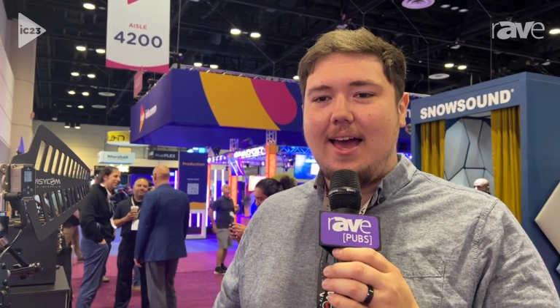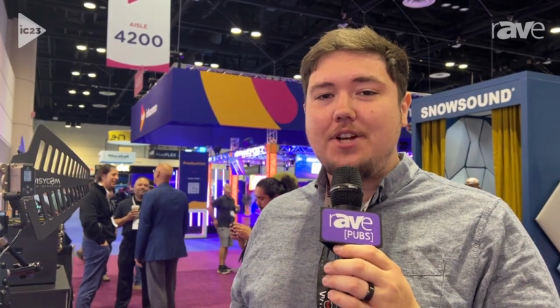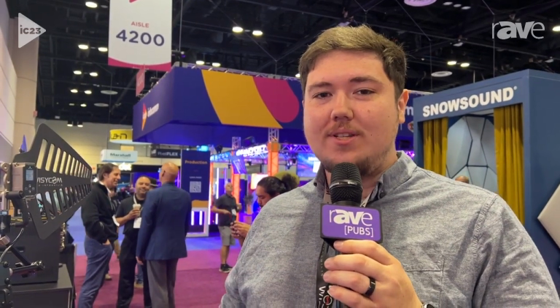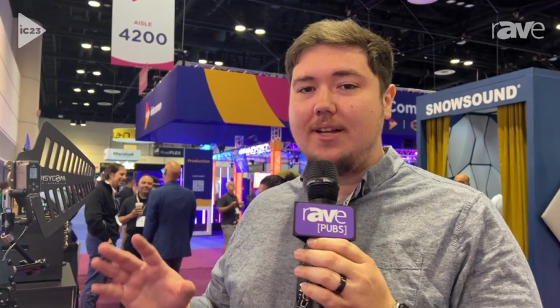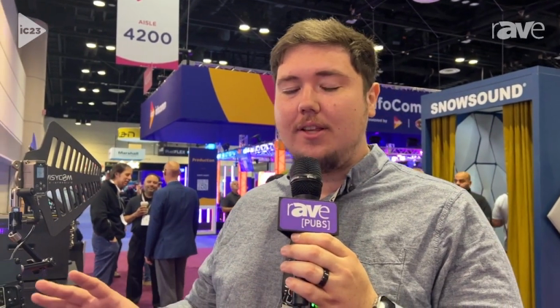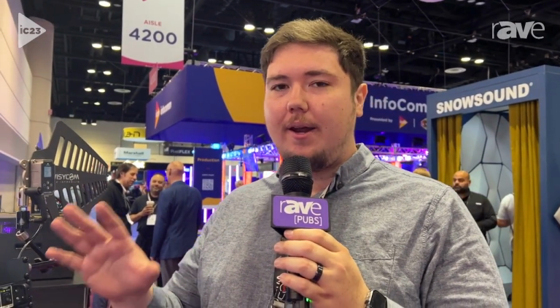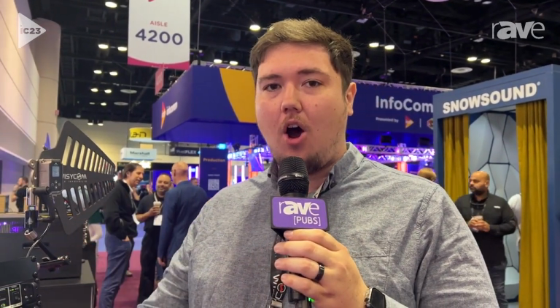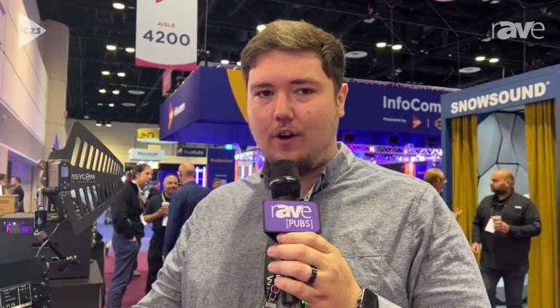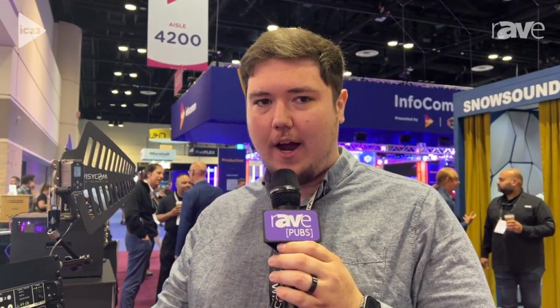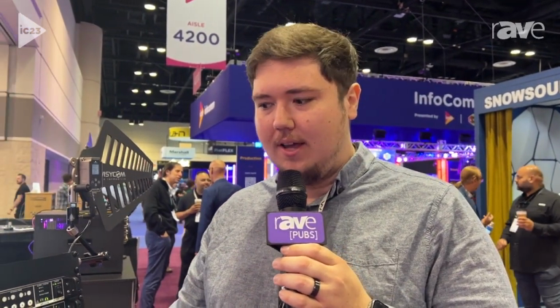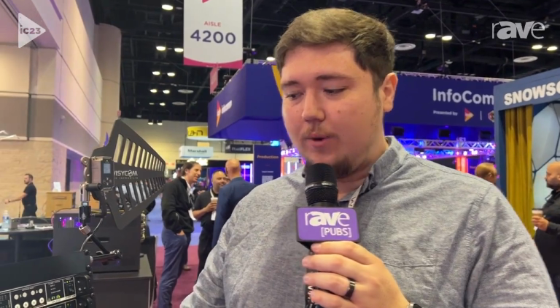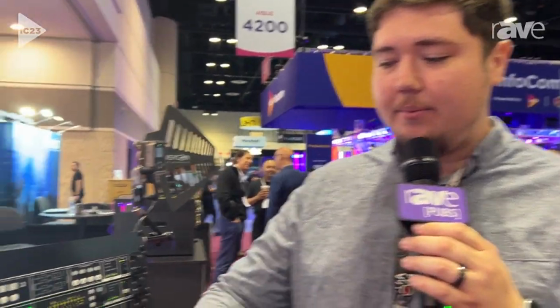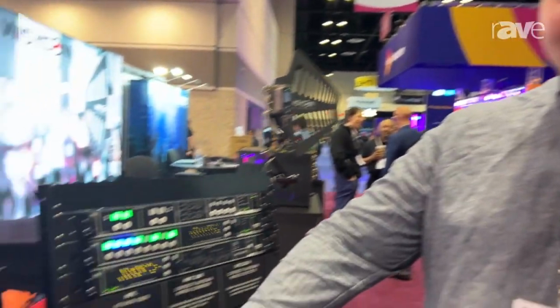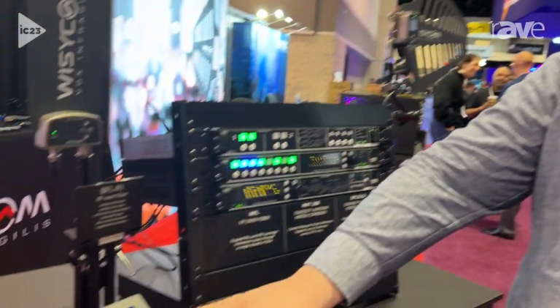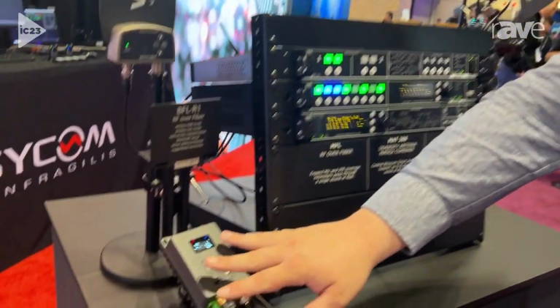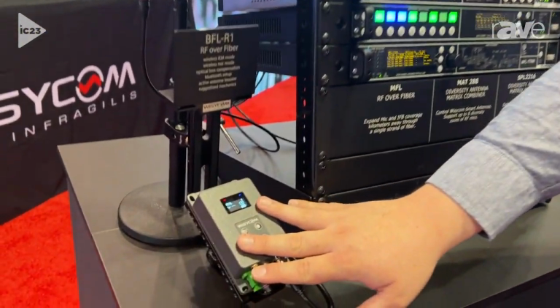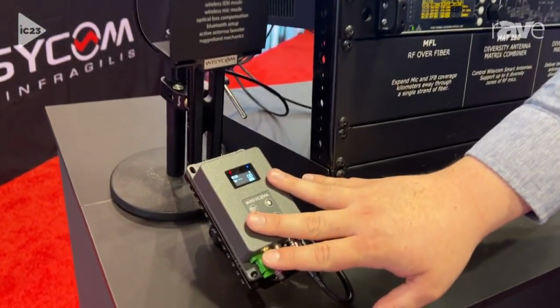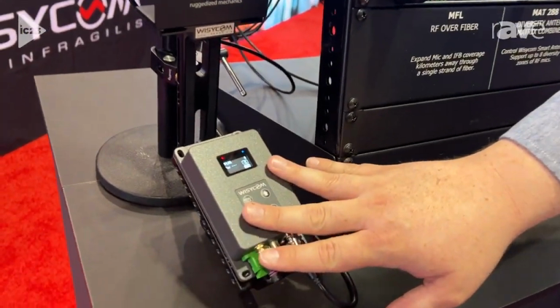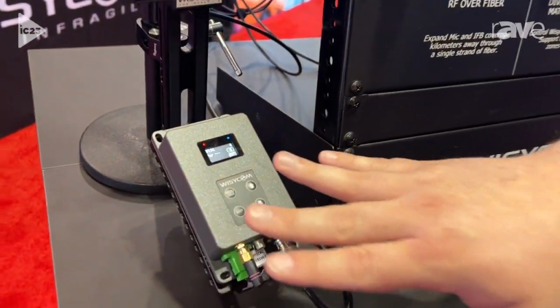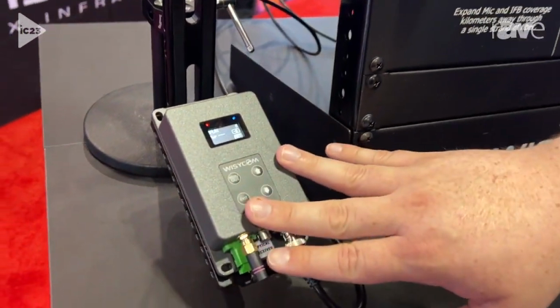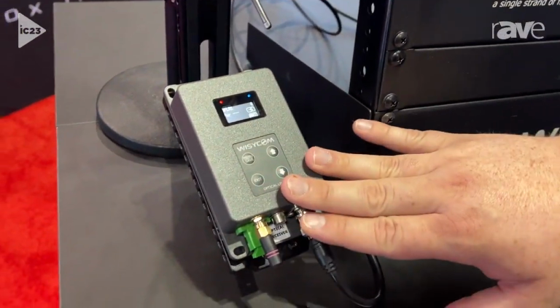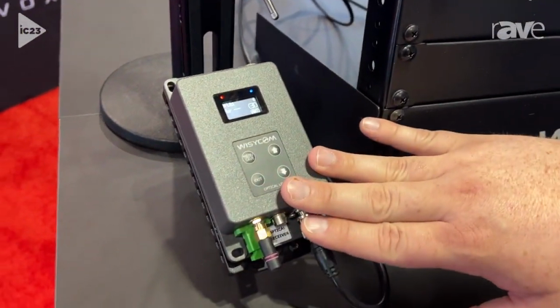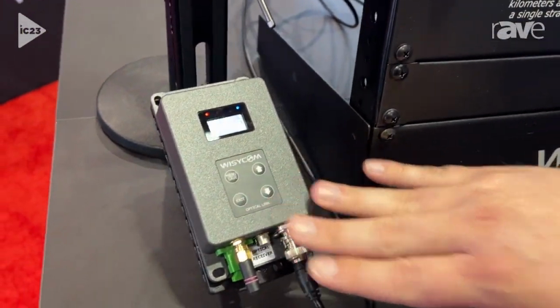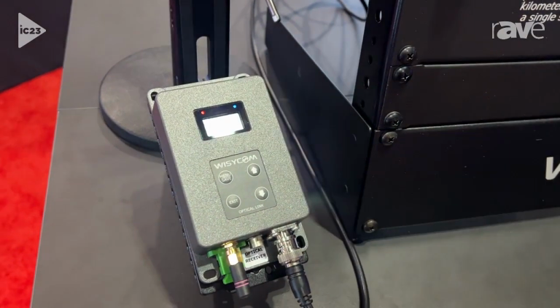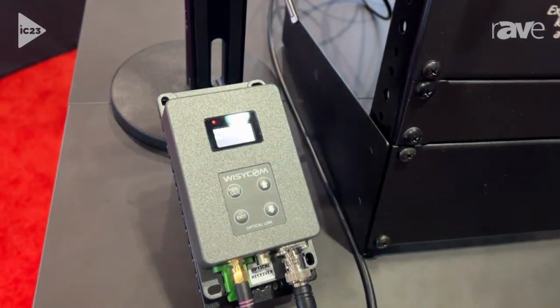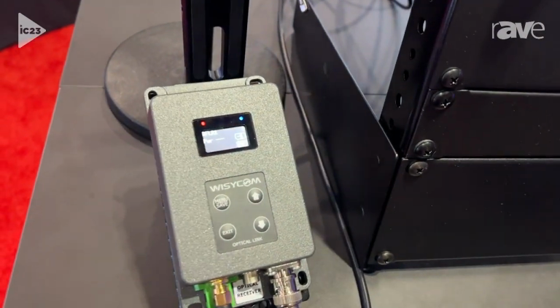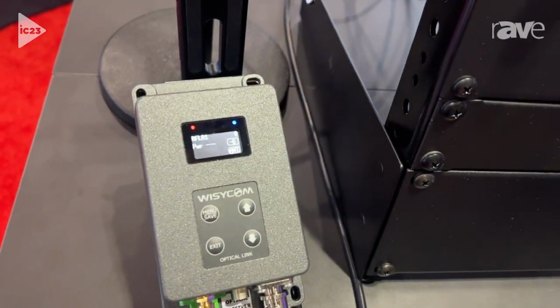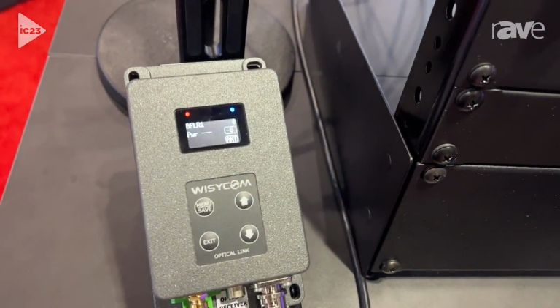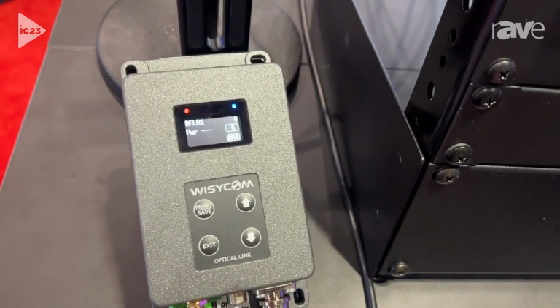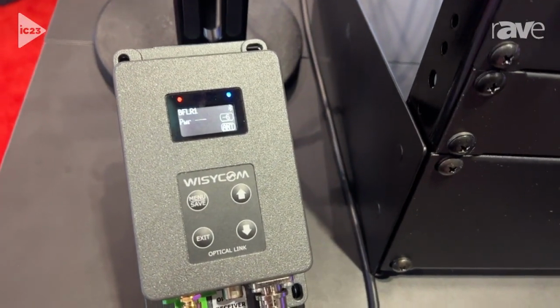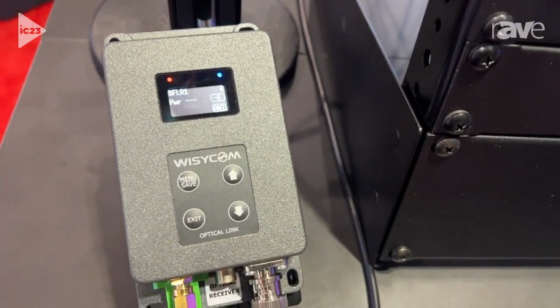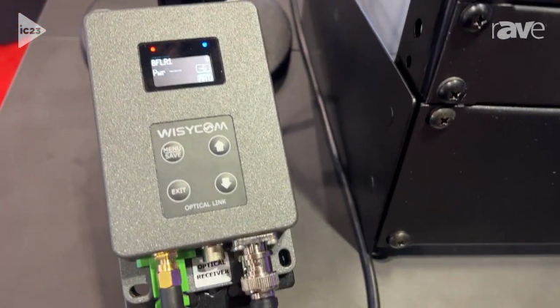Hey, I'm Jeff with Wizicom. Let's talk a little bit about RF over fiber. Recently, we've released the BFL system, which is a single-channel RF over fiber system for doing large-scale antenna distribution via fiber.